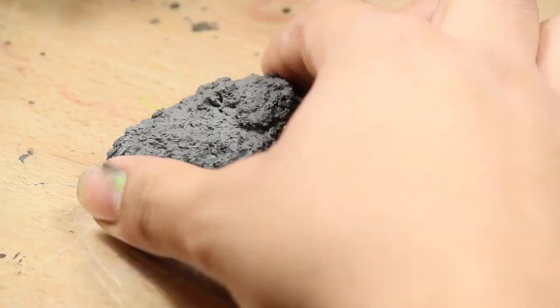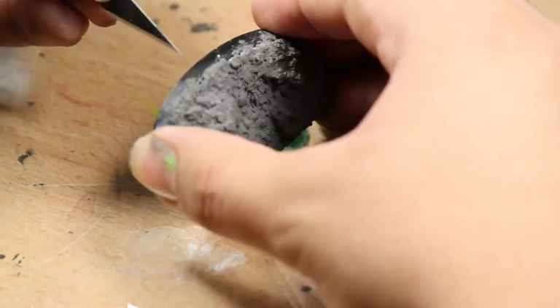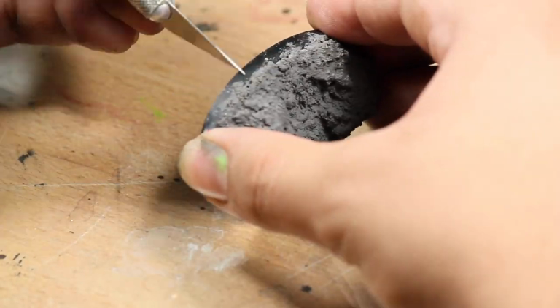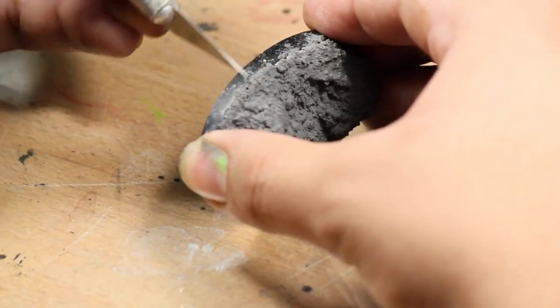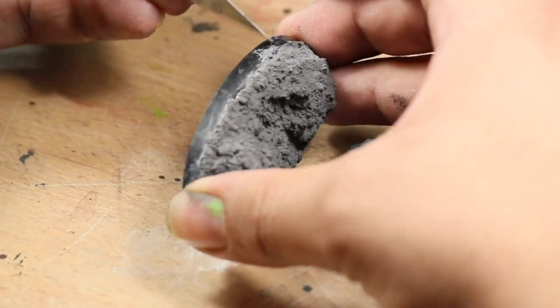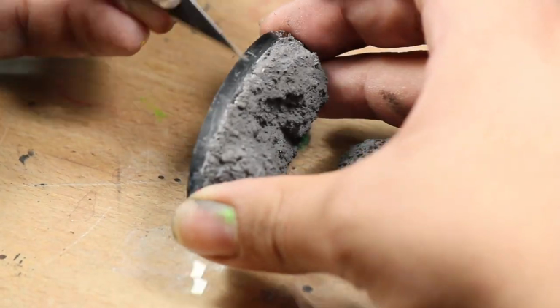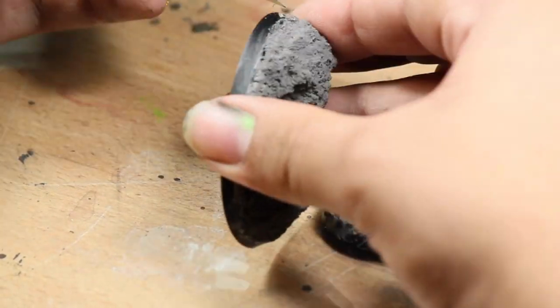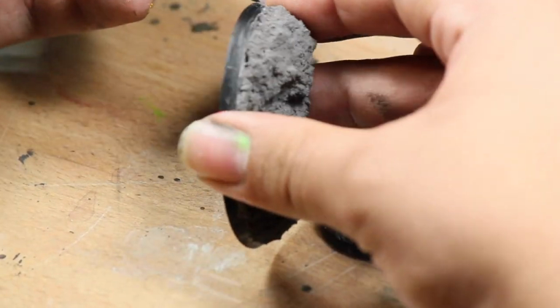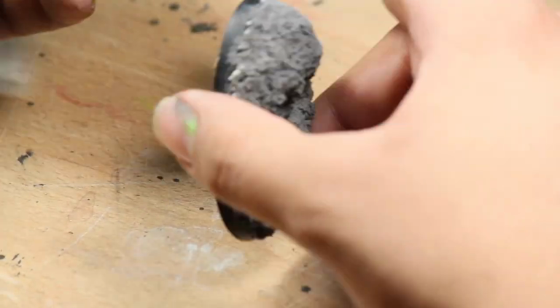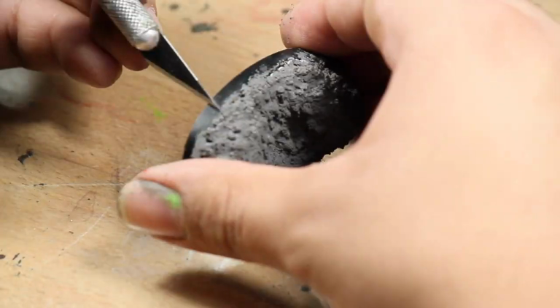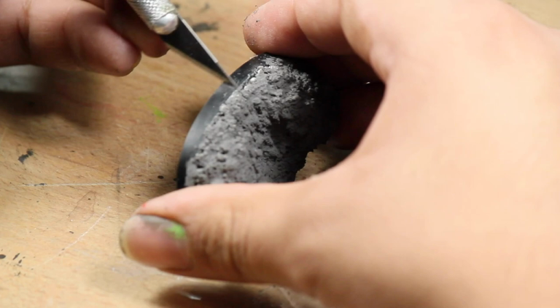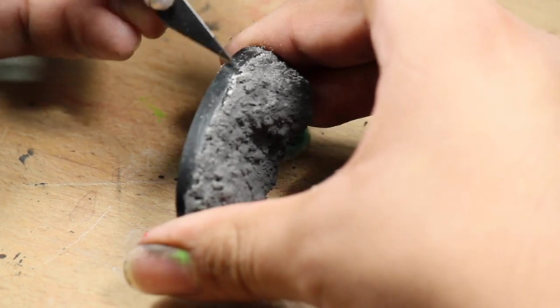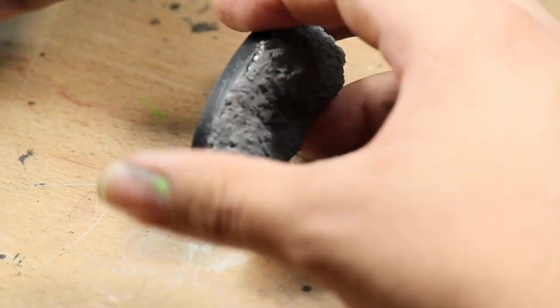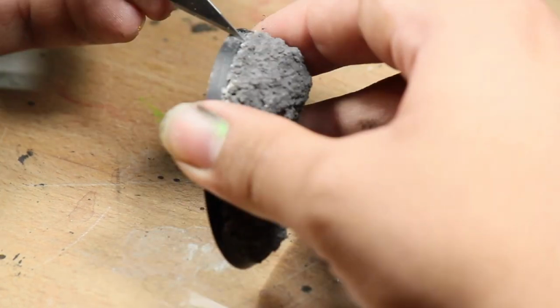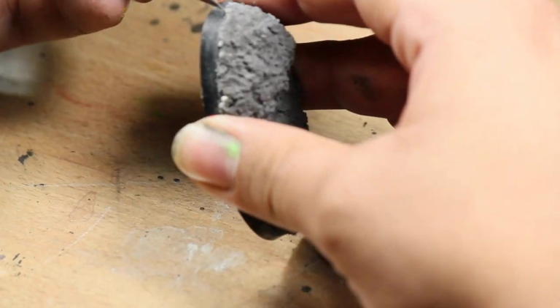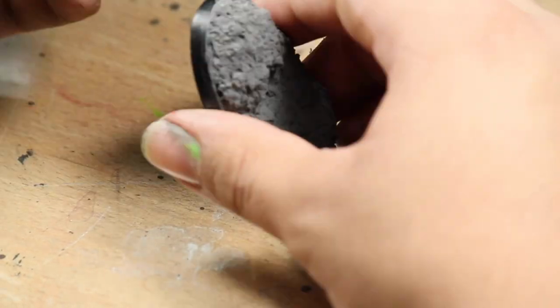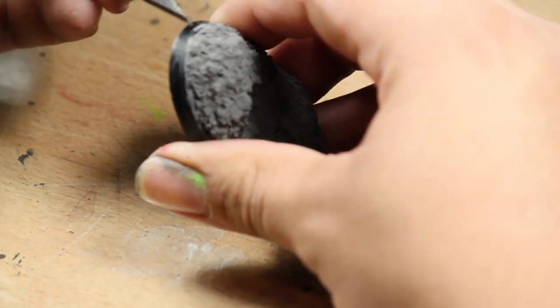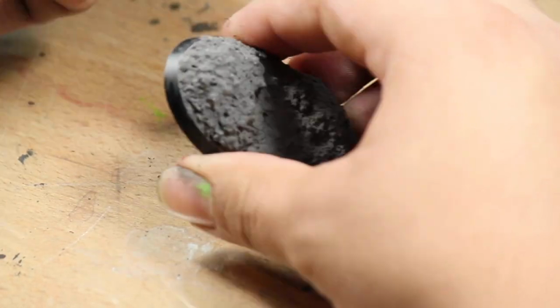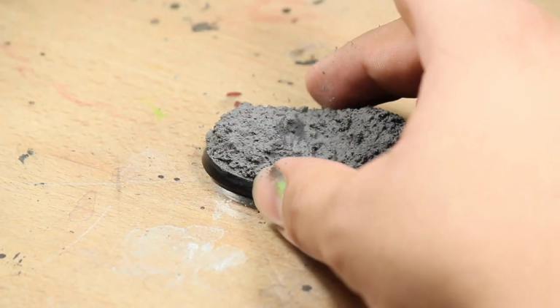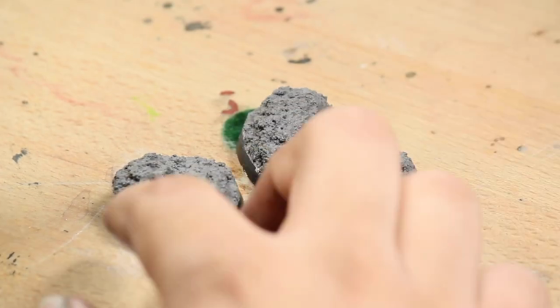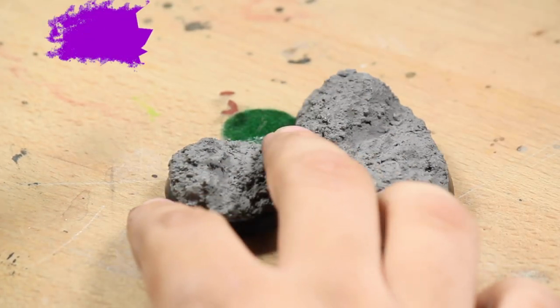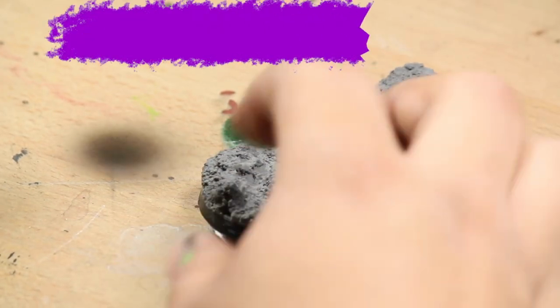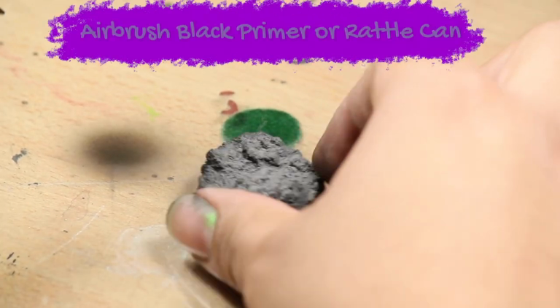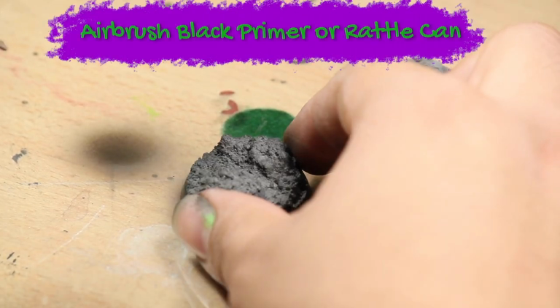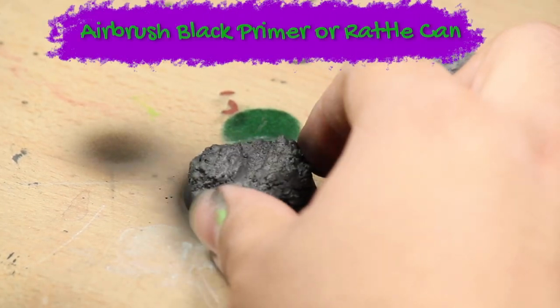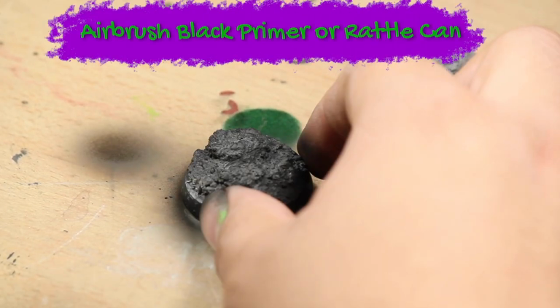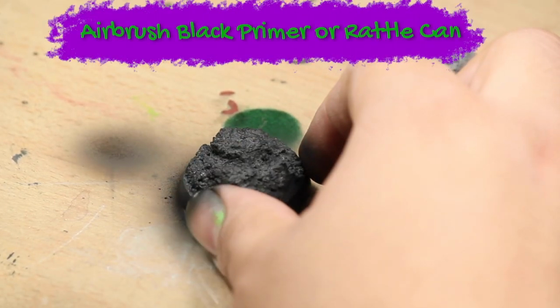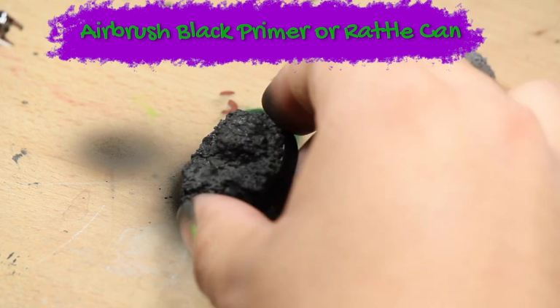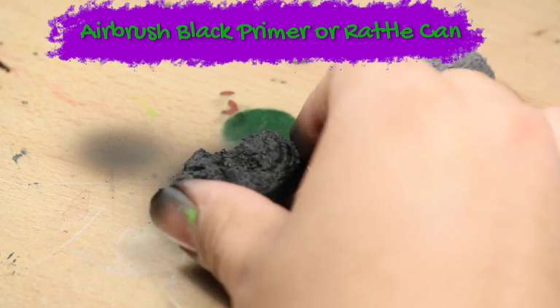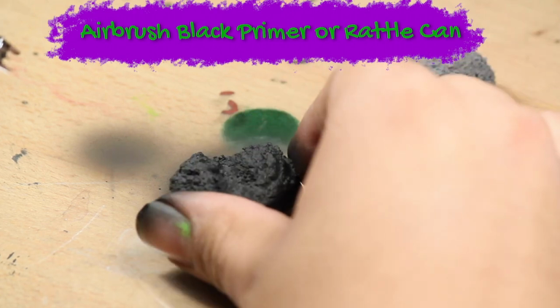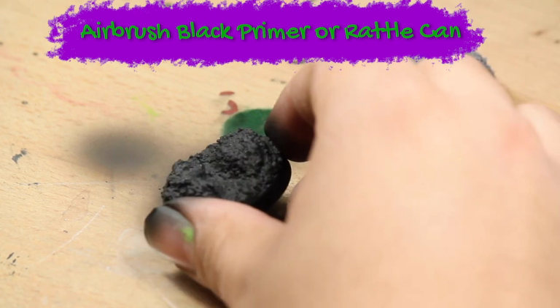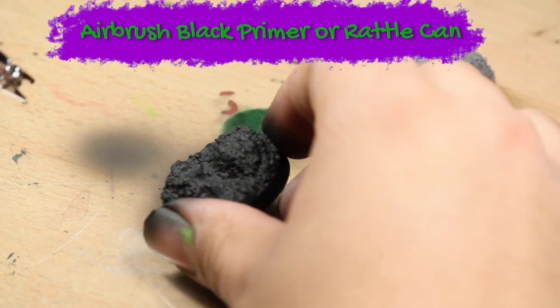I left that to dry overnight and then cleaned up the edge of the base with my hobby knife. Next I primed the models black — I'm using an airbrush, but you could also do this with a rattle can.